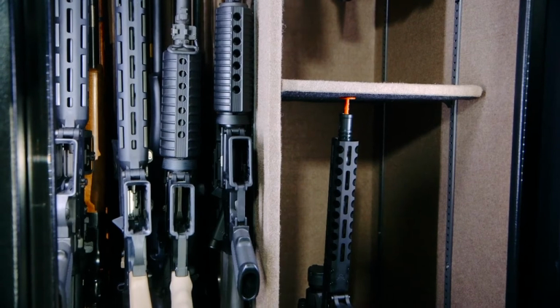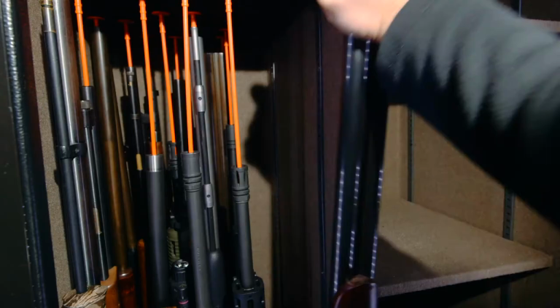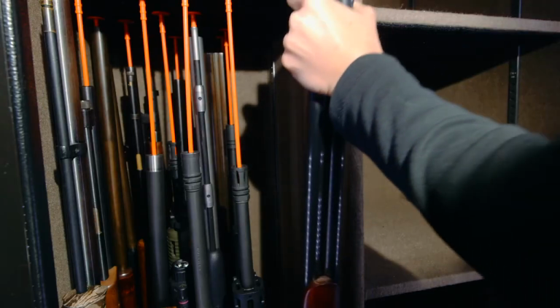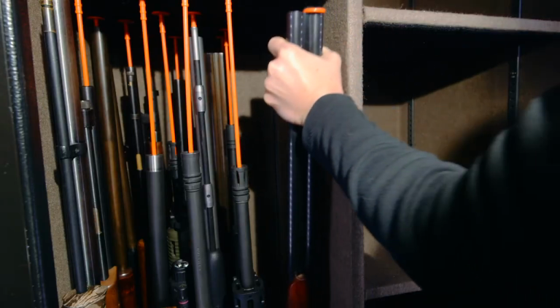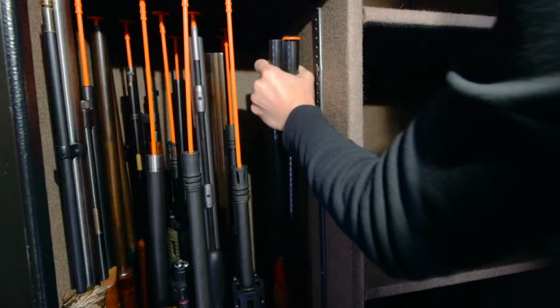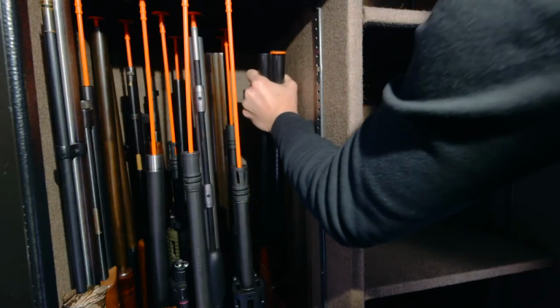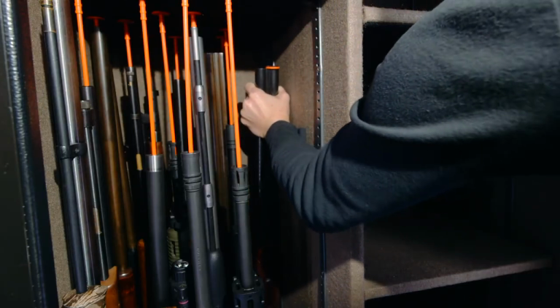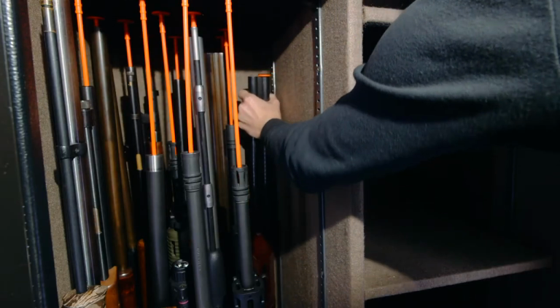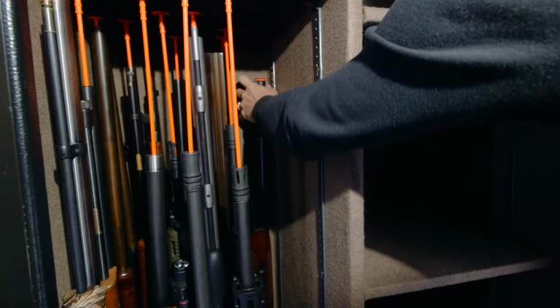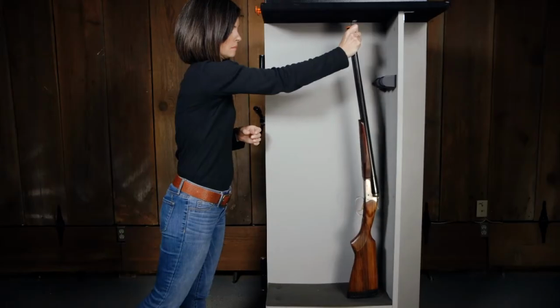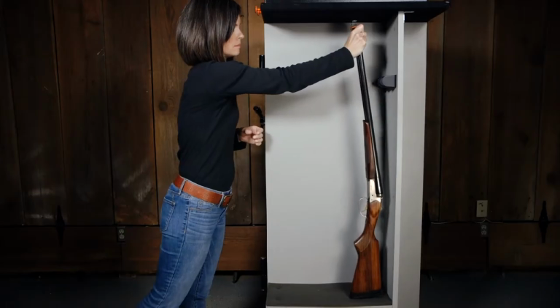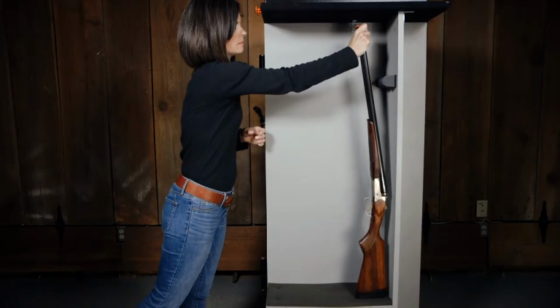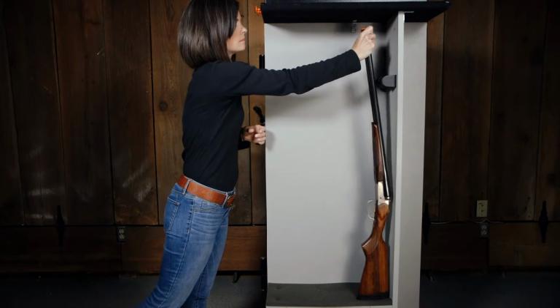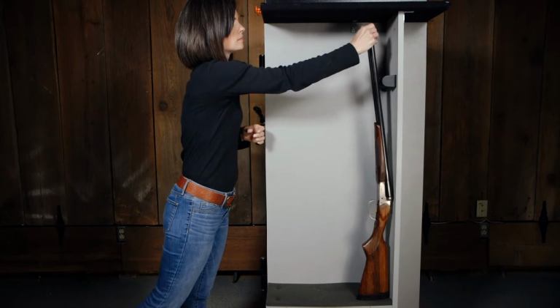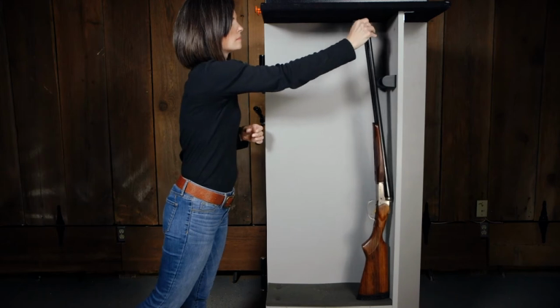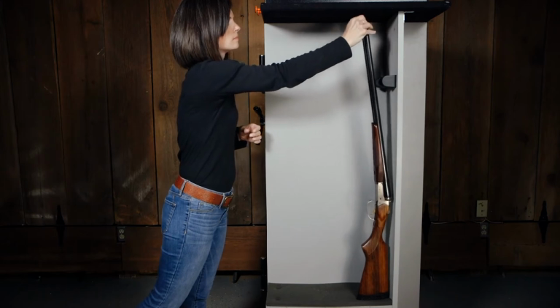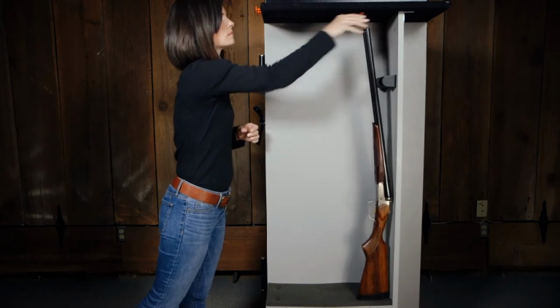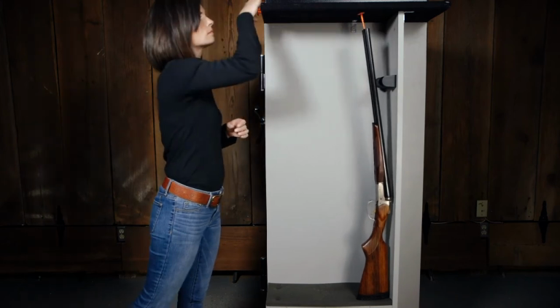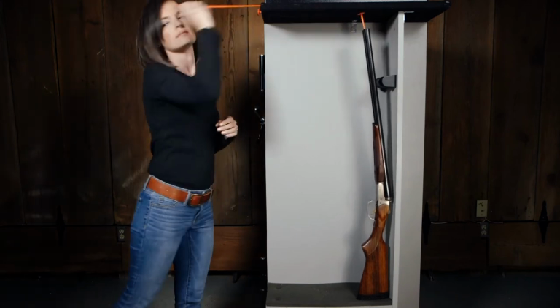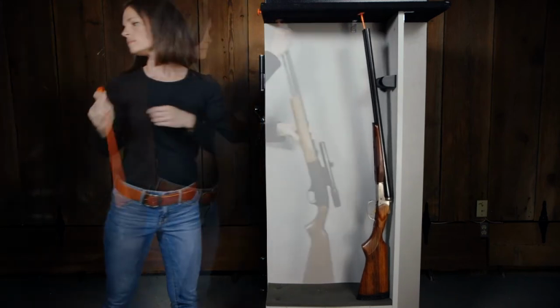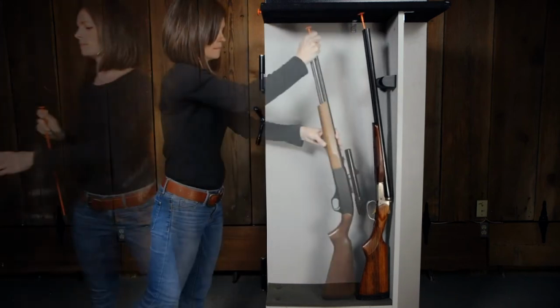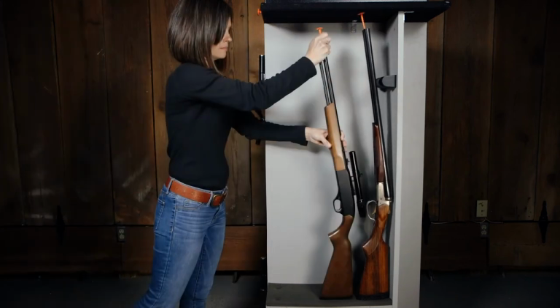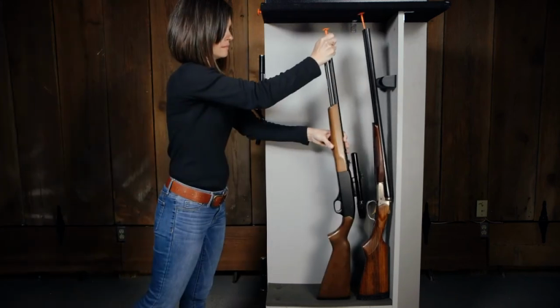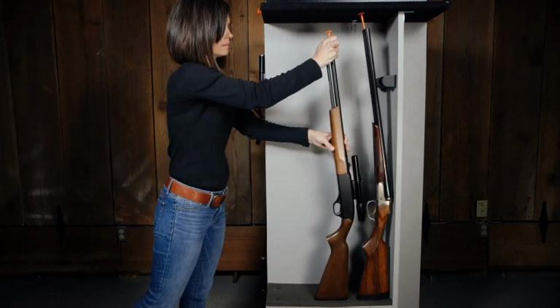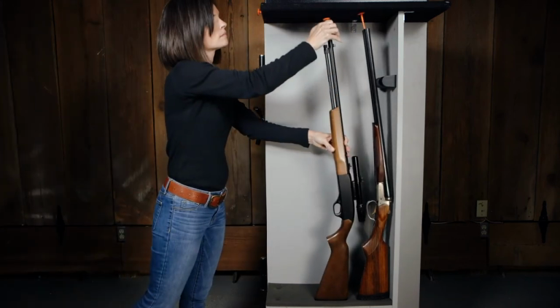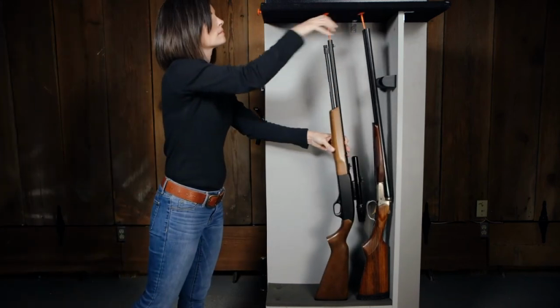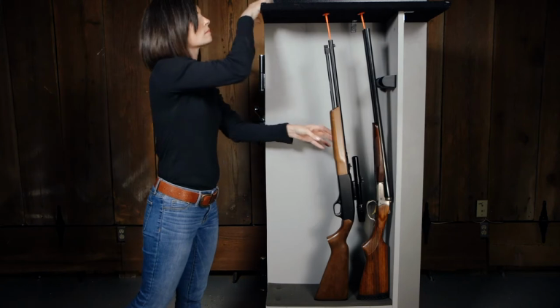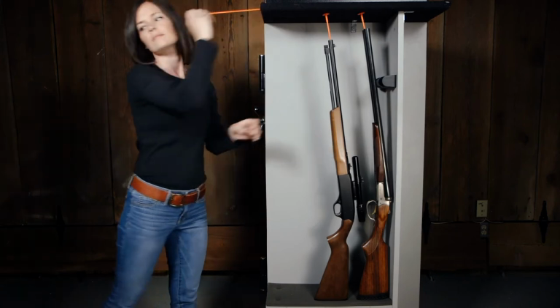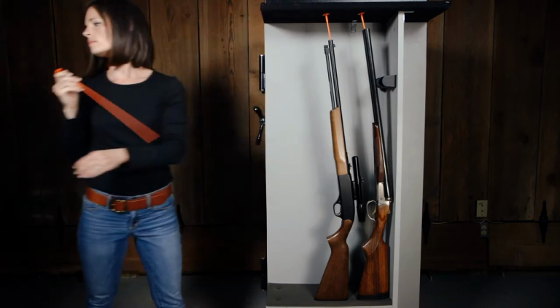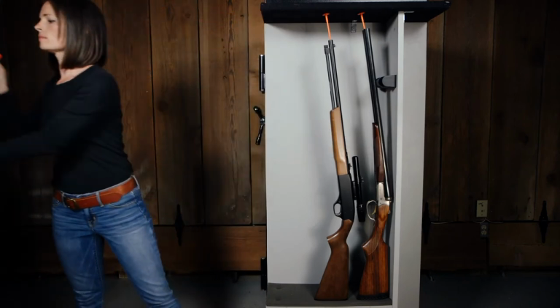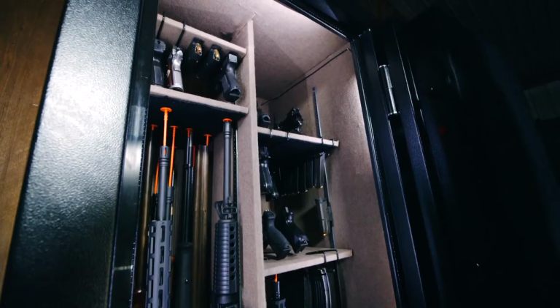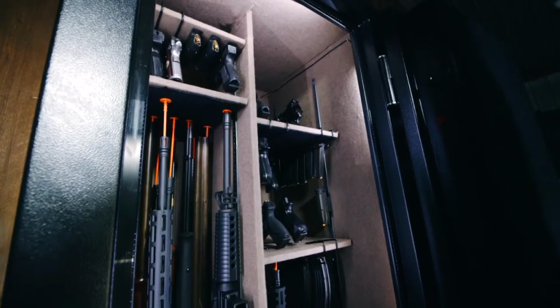Now, start placing your guns into the safe. The most efficient use of space is to place the guns with iron sights along the back wall. Then start filling in with your scope guns, keeping the rows nice and organized.